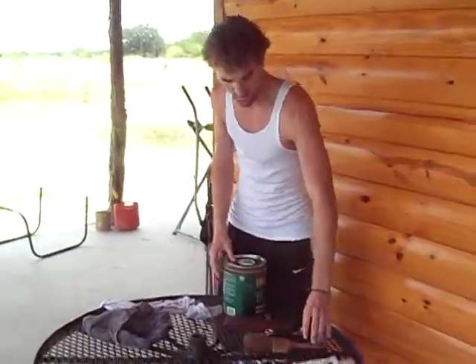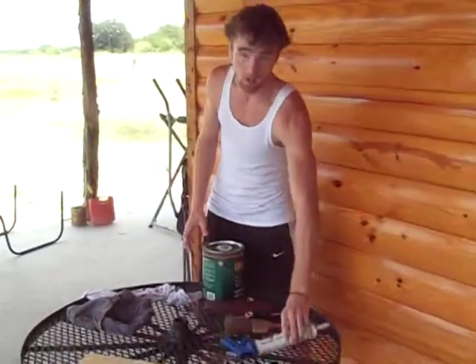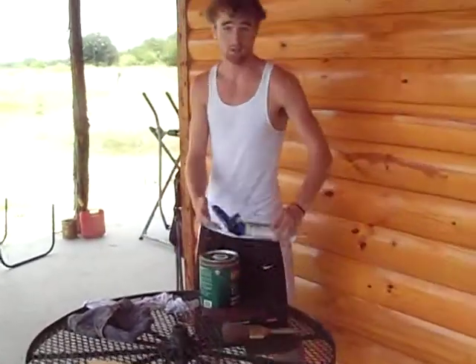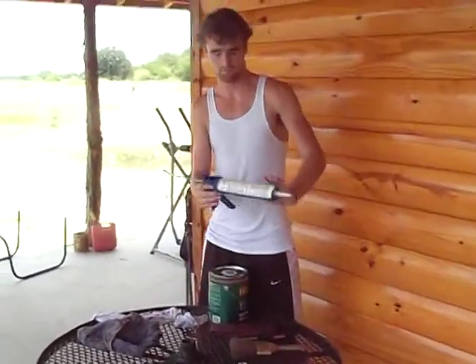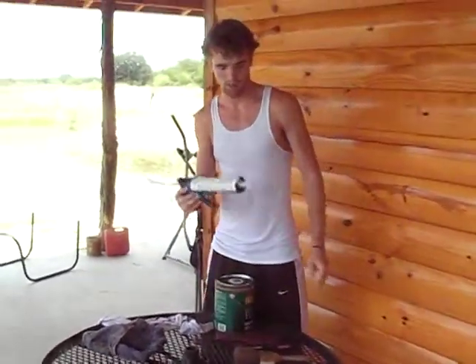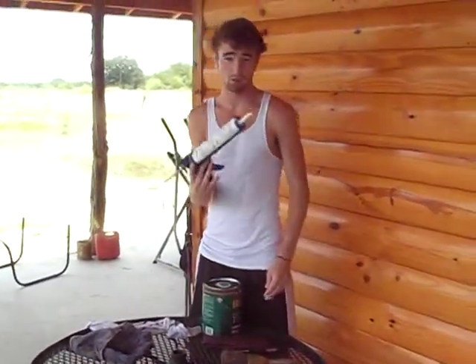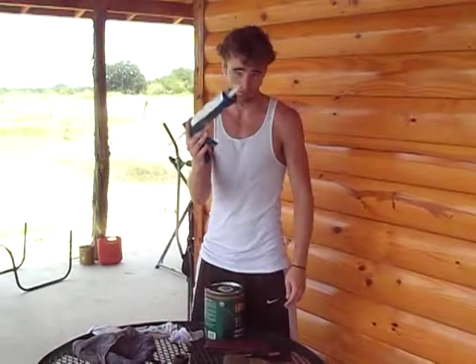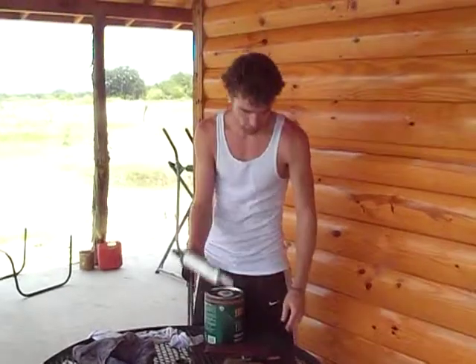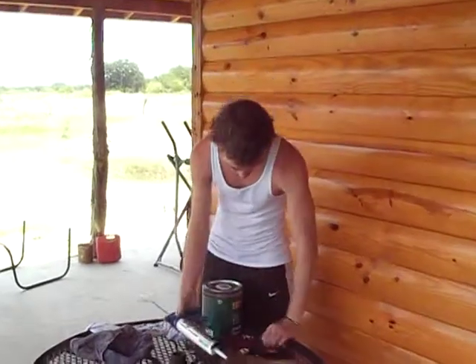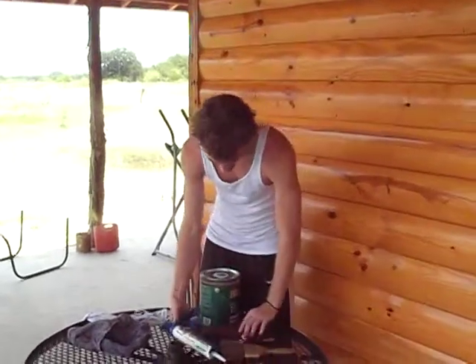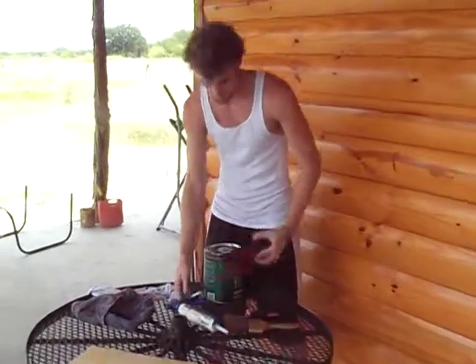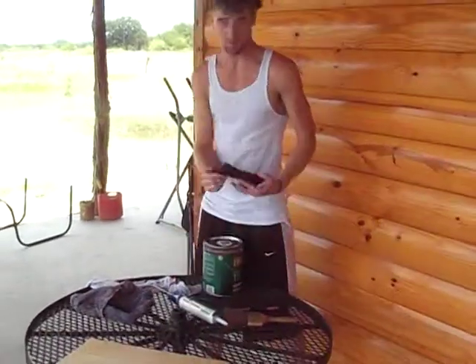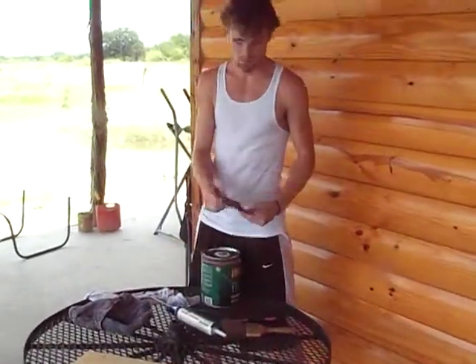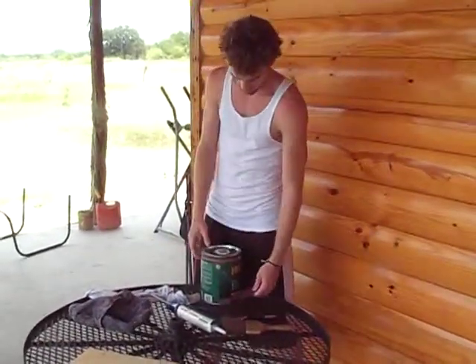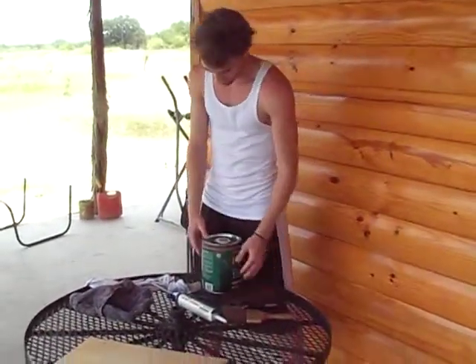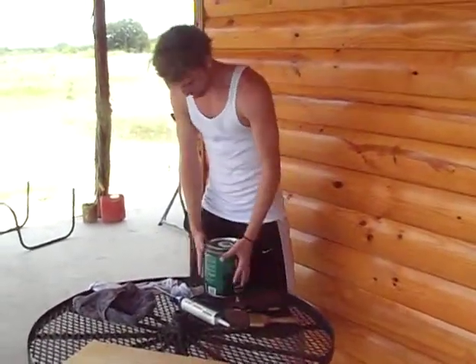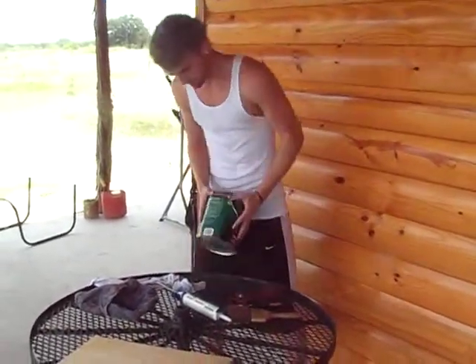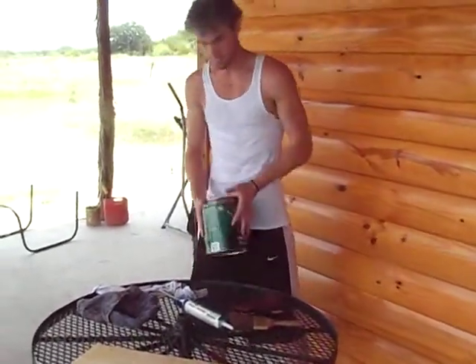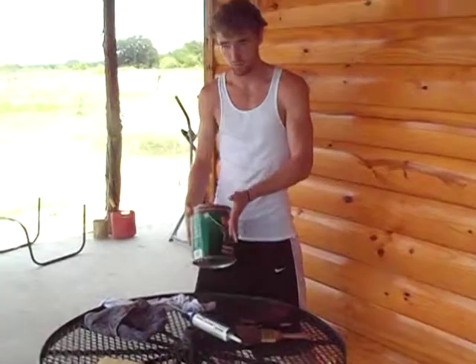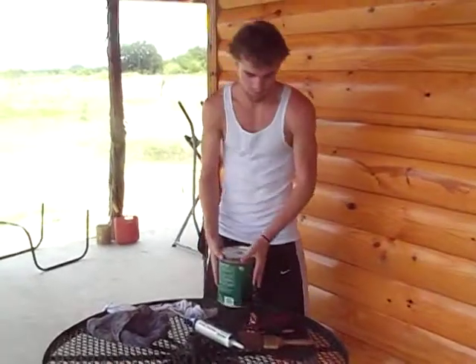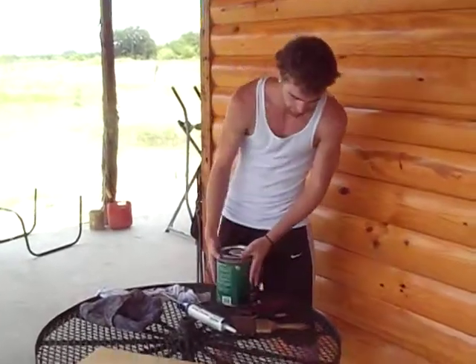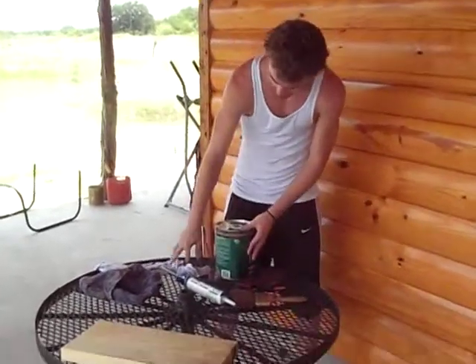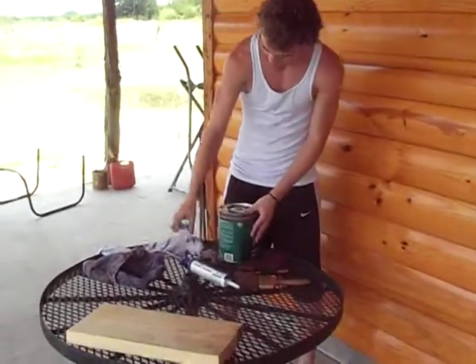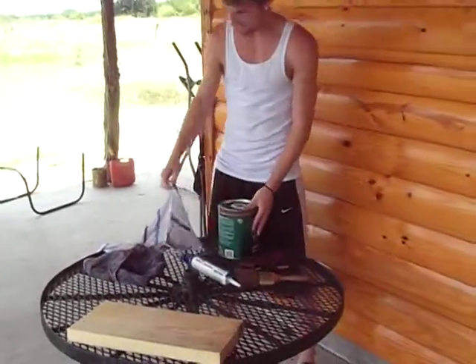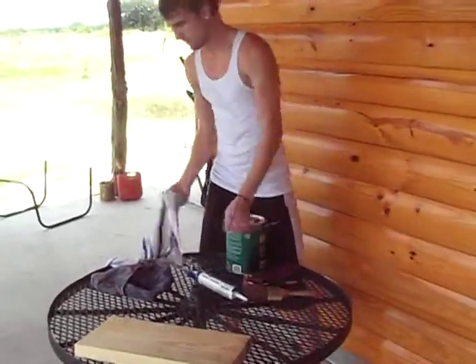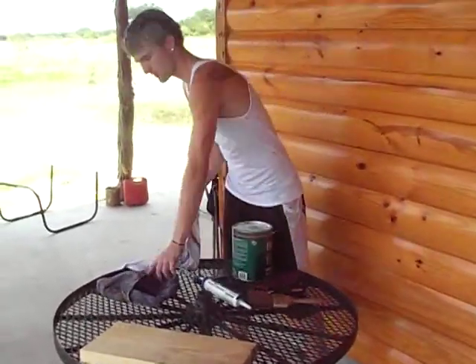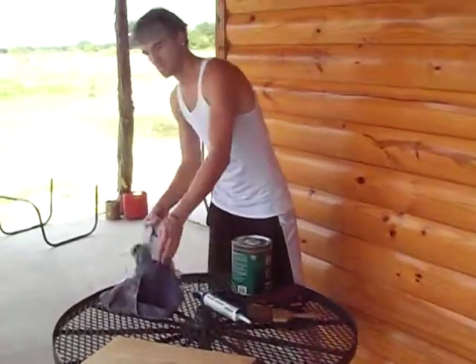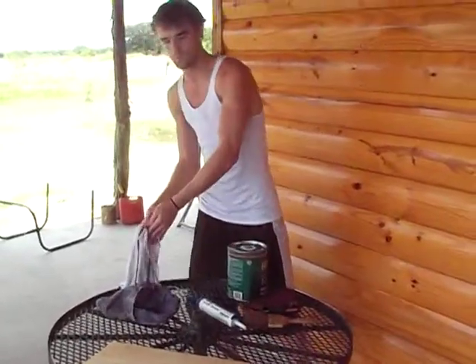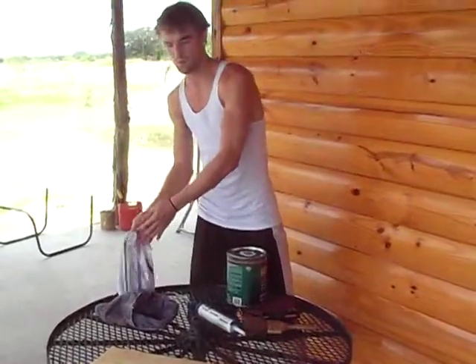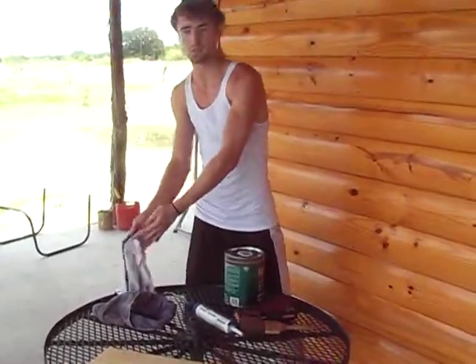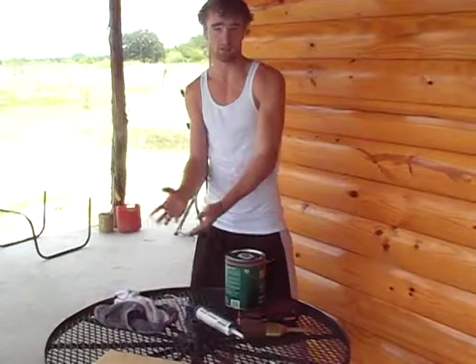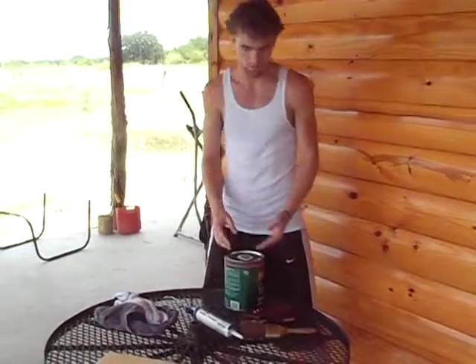I have the caulk gun — that's what we use to fix cracks. We have the sander to make it smooth. We have our paint, which is of course to paint it. And then we have our wash rags because we want to make sure everything is clean.